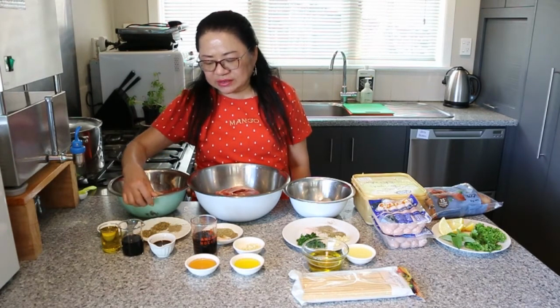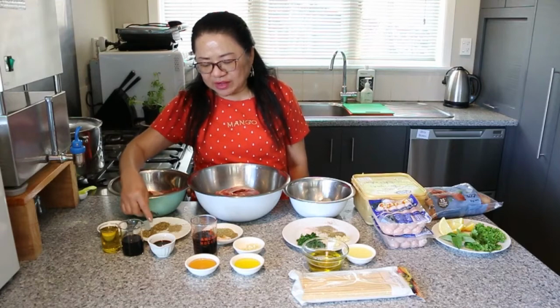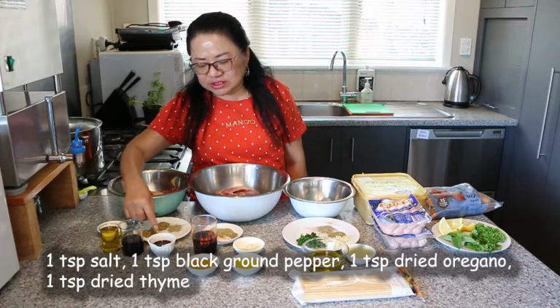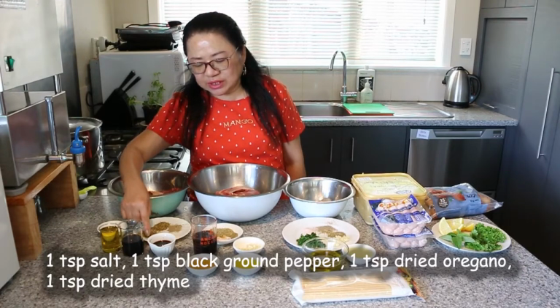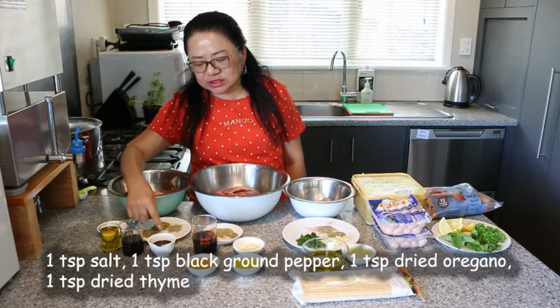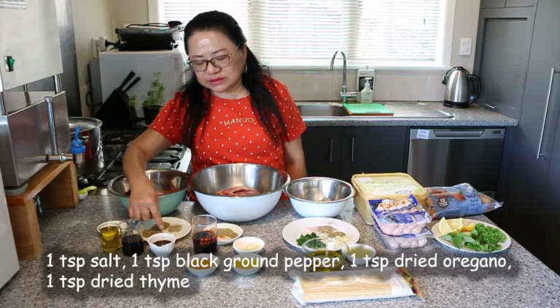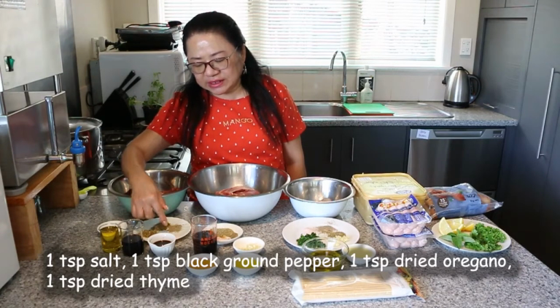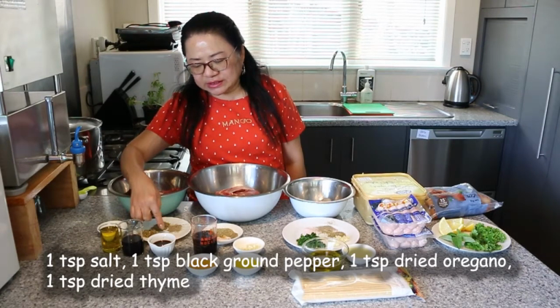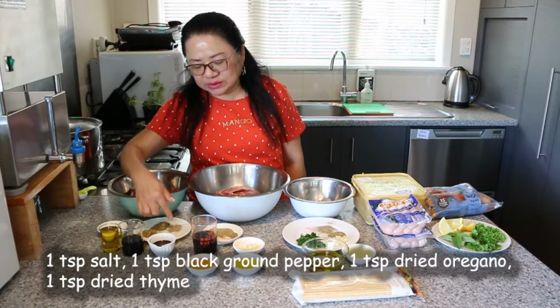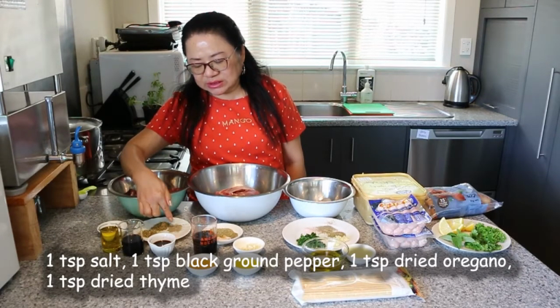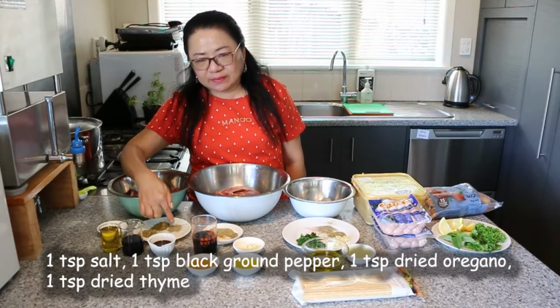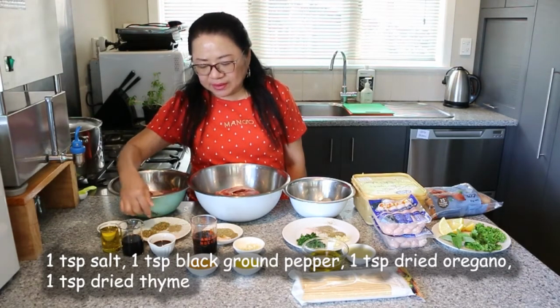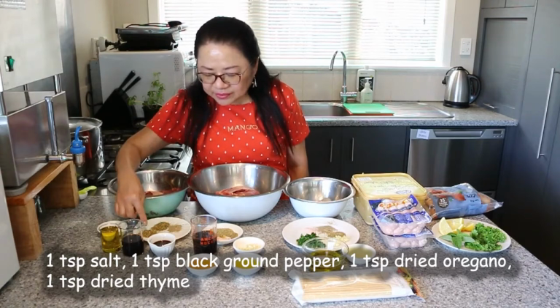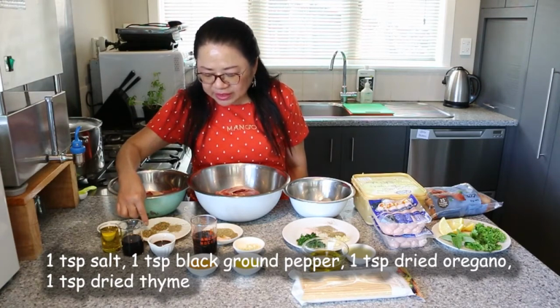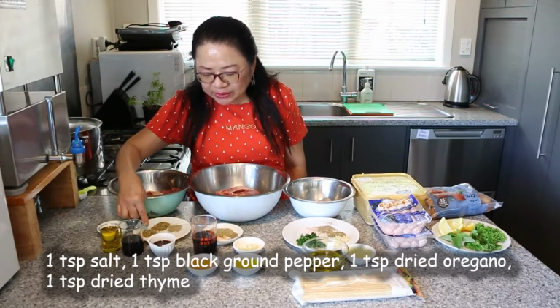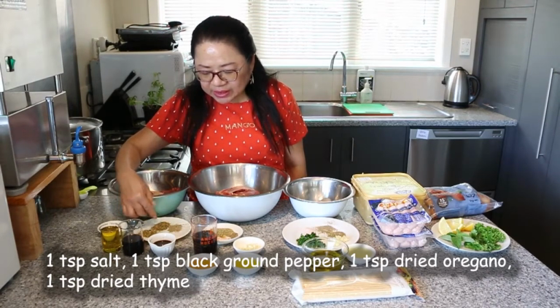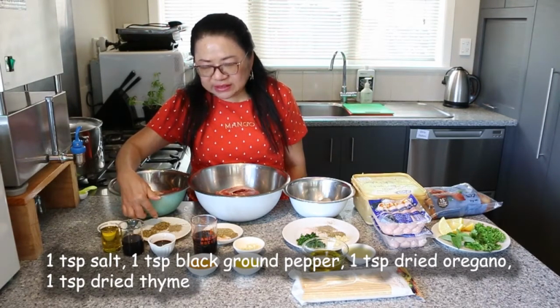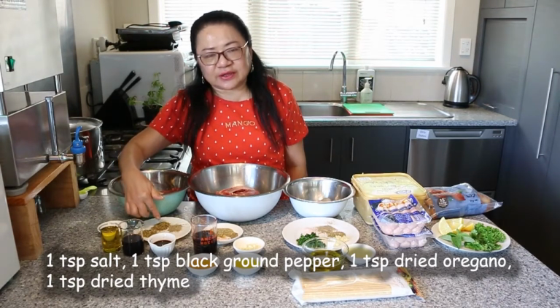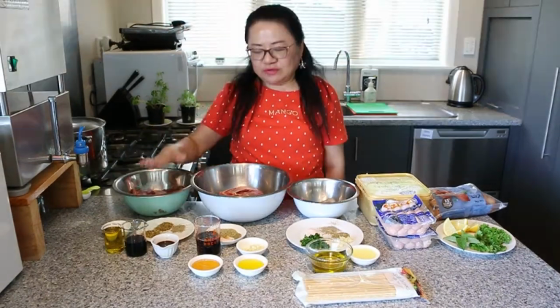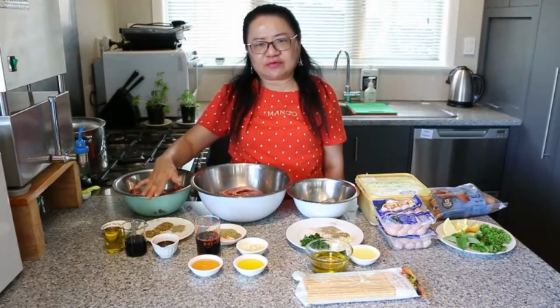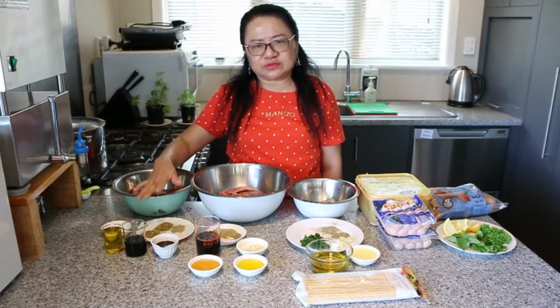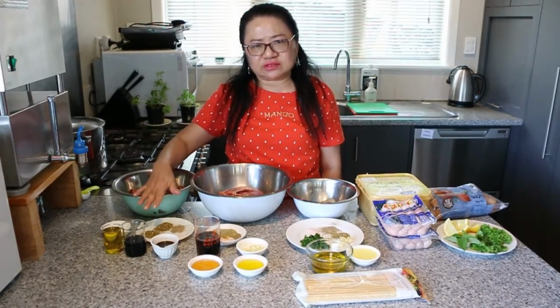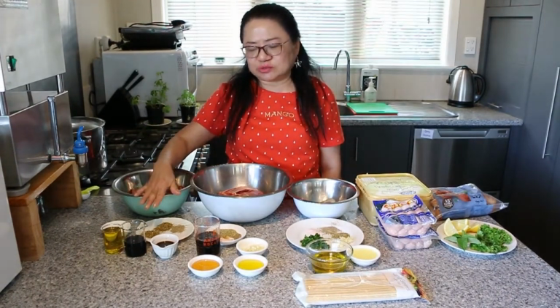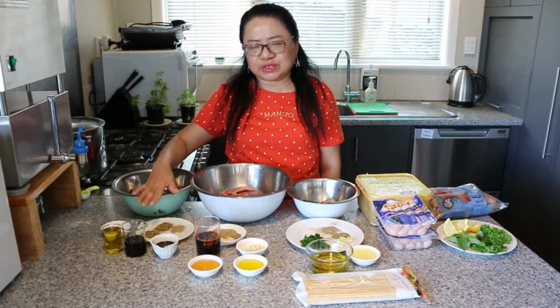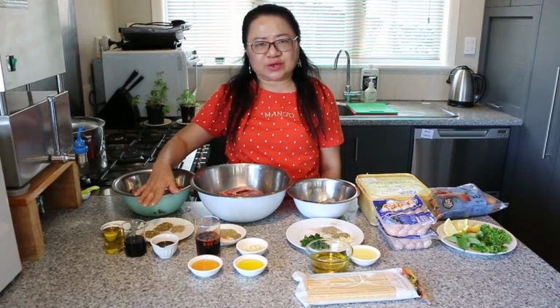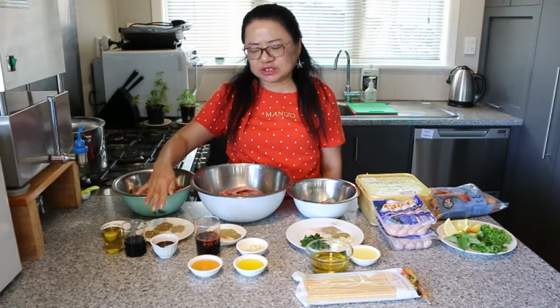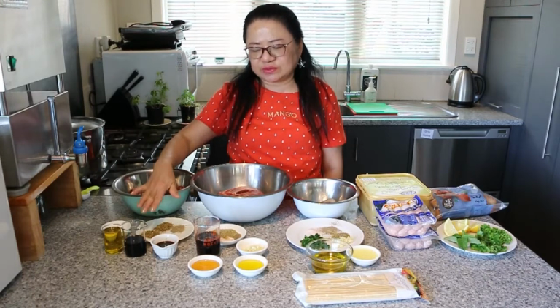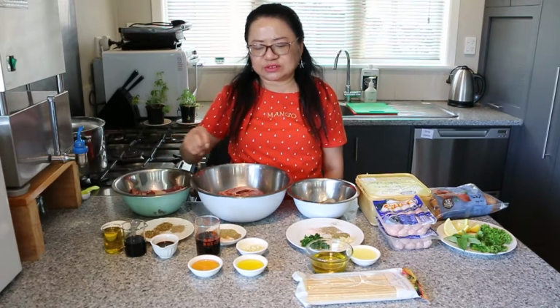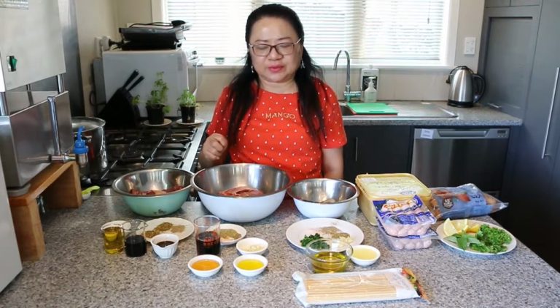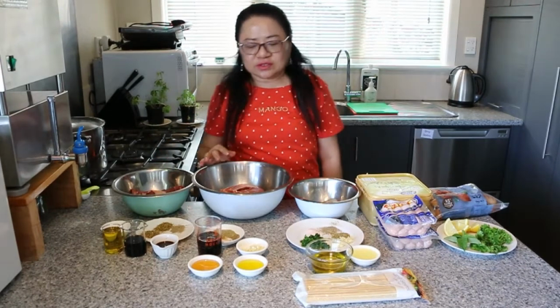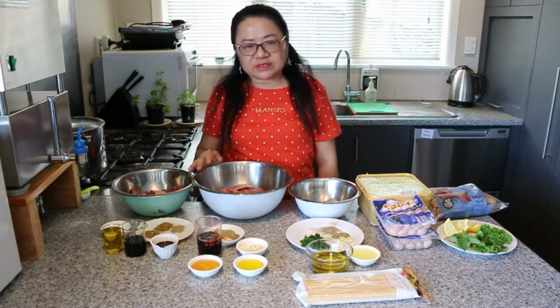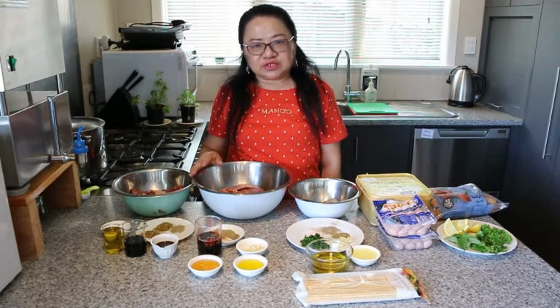Then we have a teaspoon each of salt, pepper, oregano, and thyme. If you have fresh herbs, you can use fresh herbs, but today I don't have fresh ones so I'm using the dry ones. So for the lamb chop, we have here about 8 pieces of medium lamb chop.